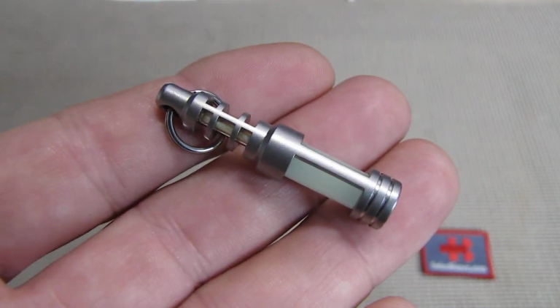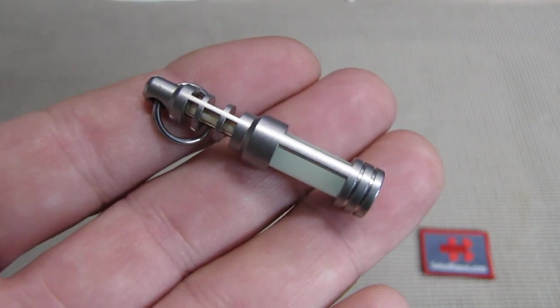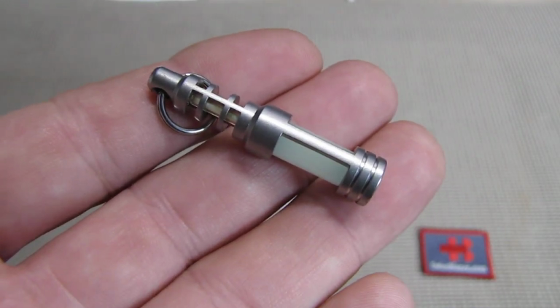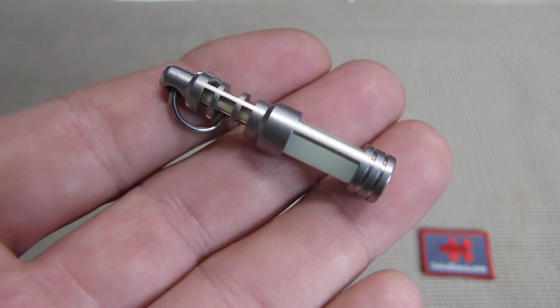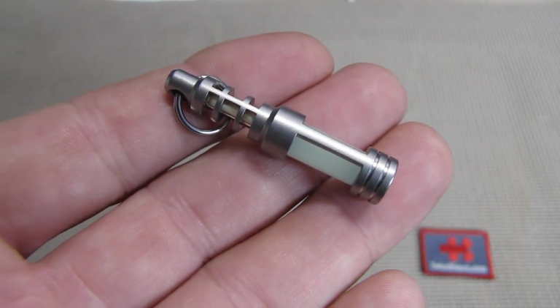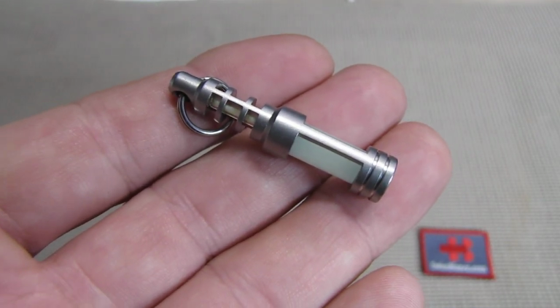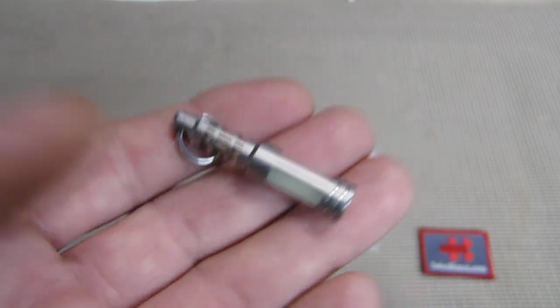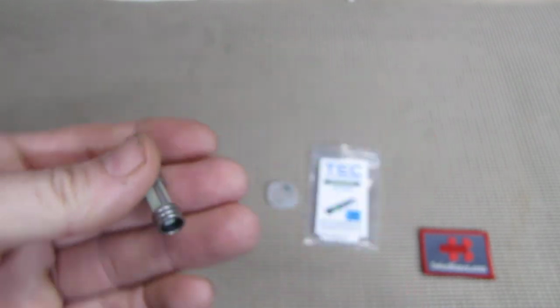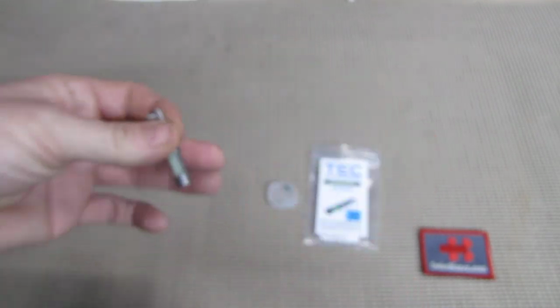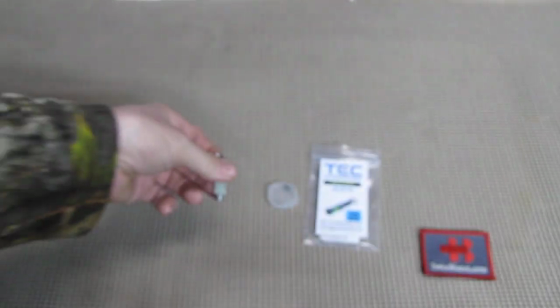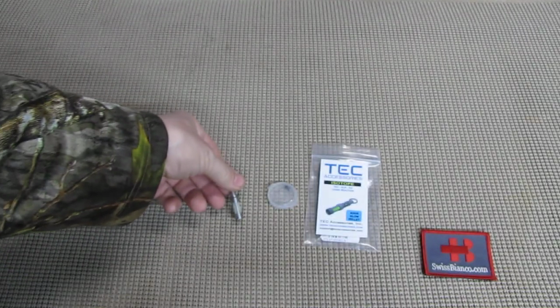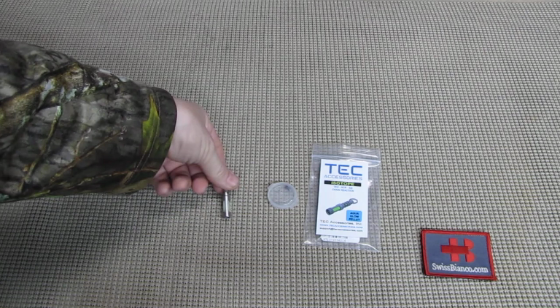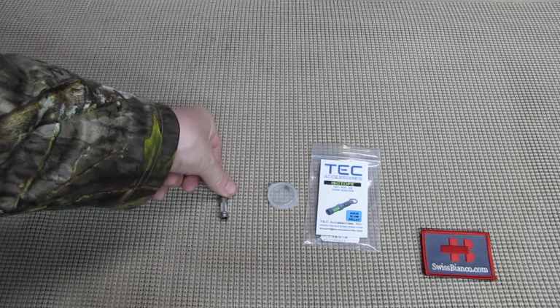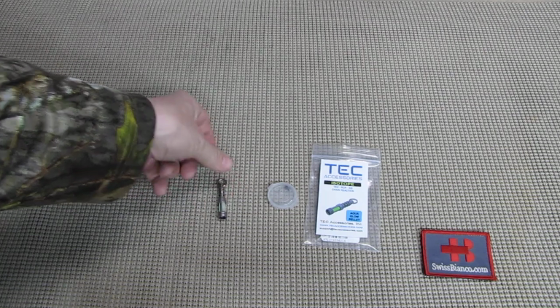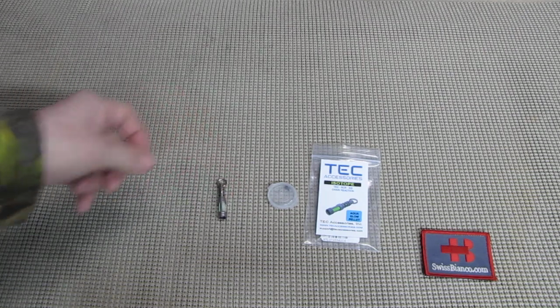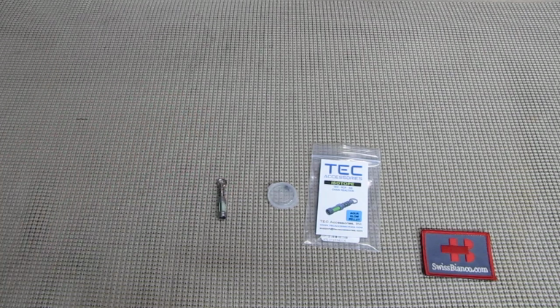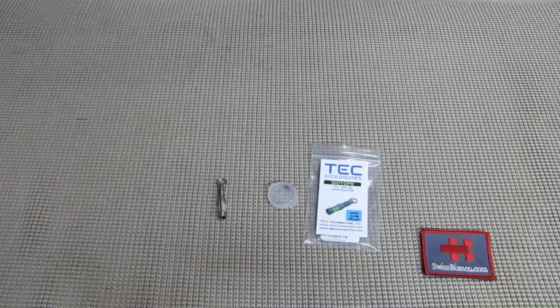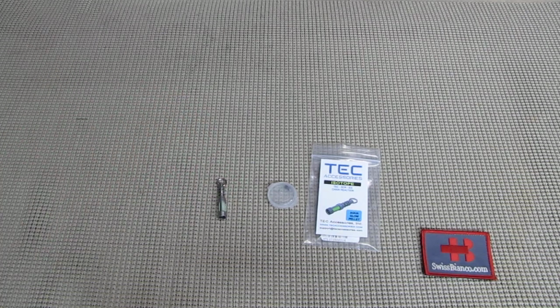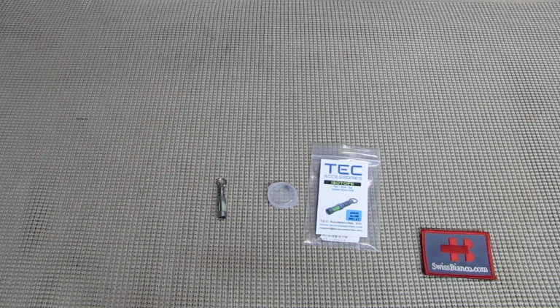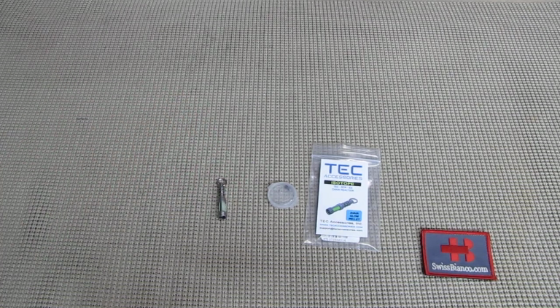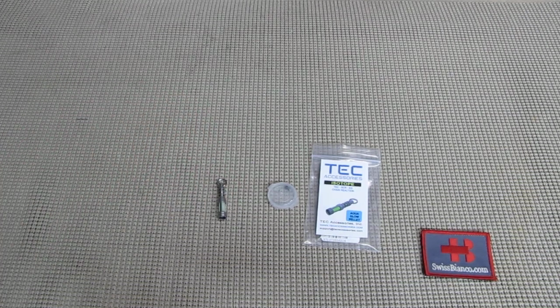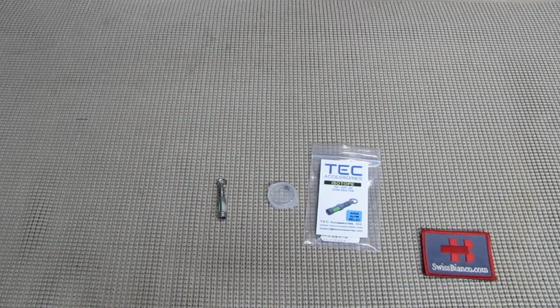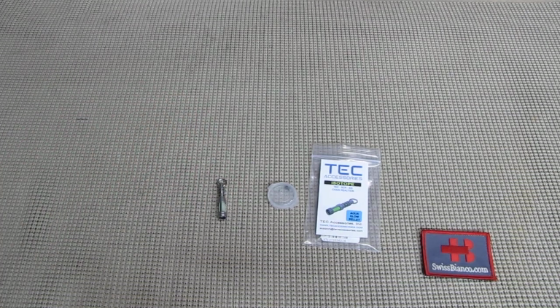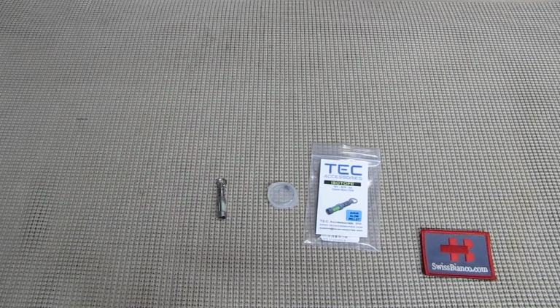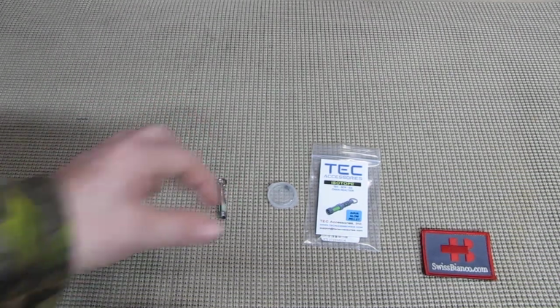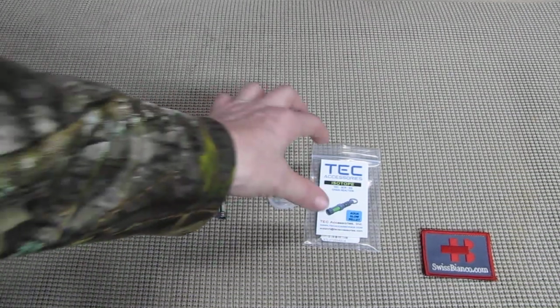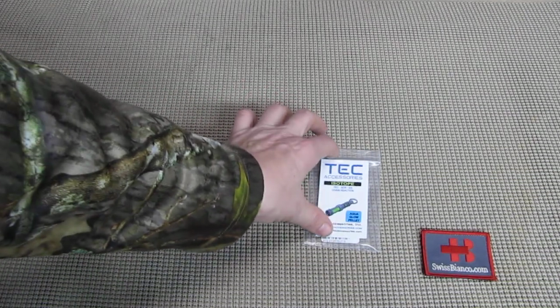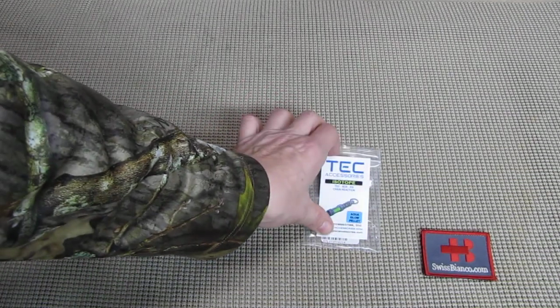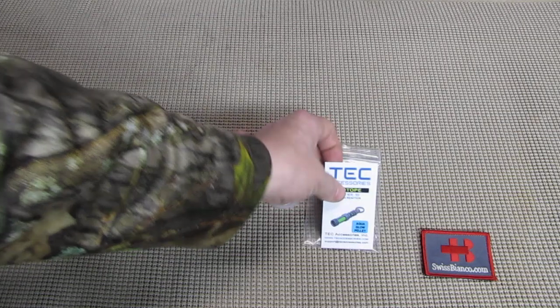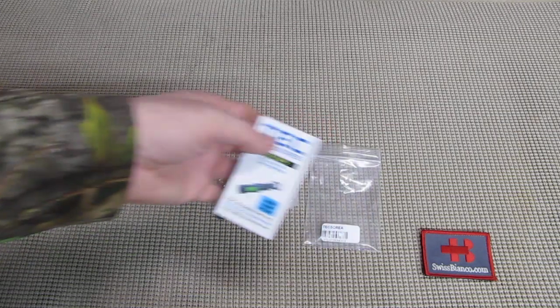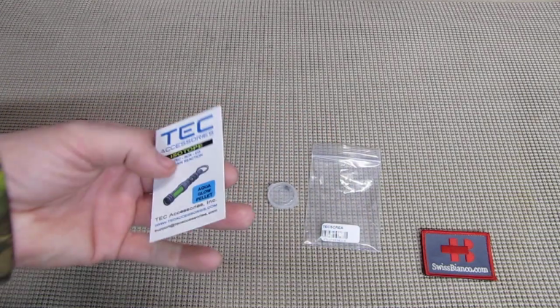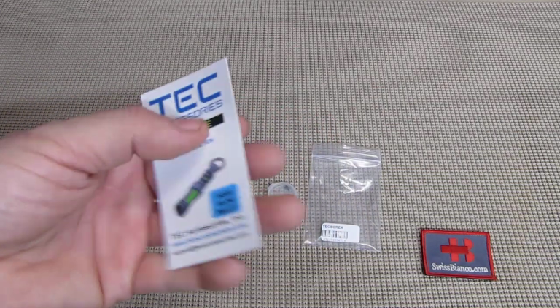Hello, my name is Swiss Bianco. In this video we will have a look at a TECH-A isotope glow in the dark key fob.